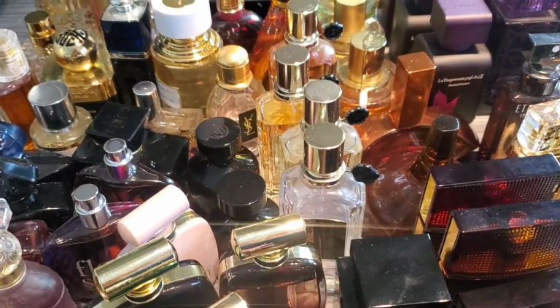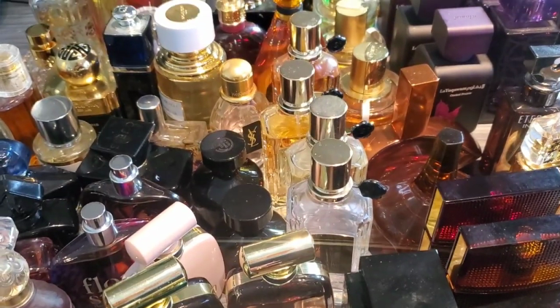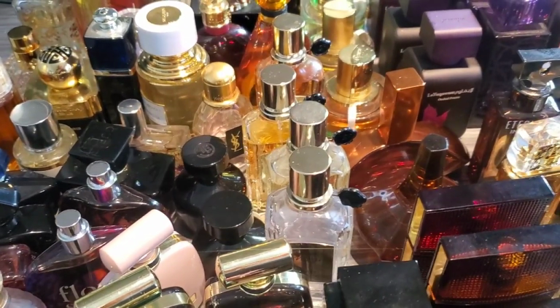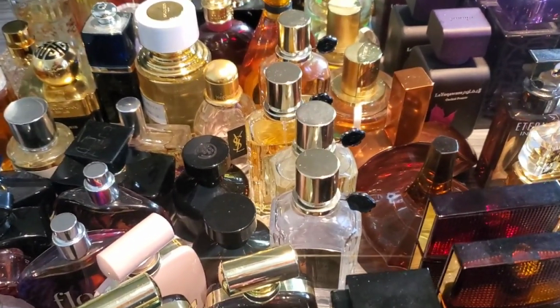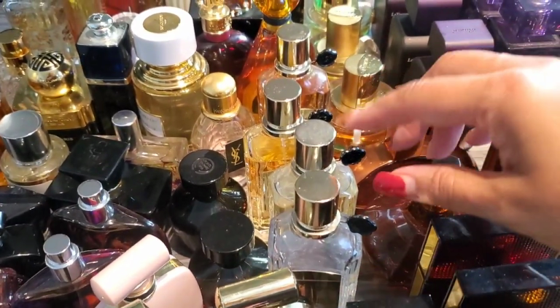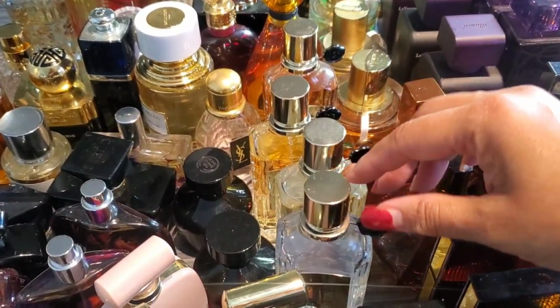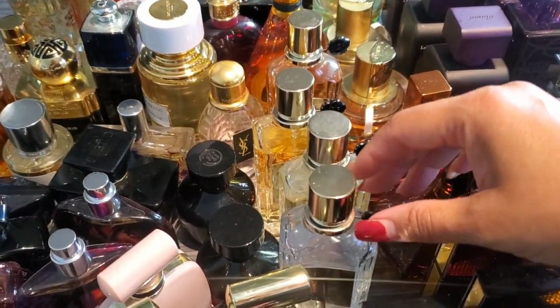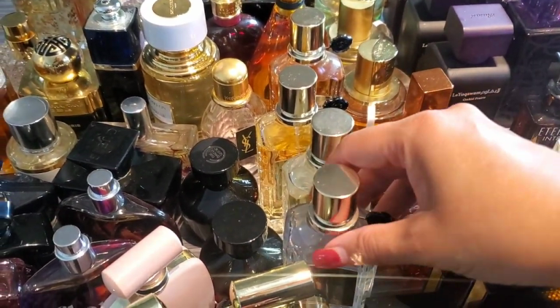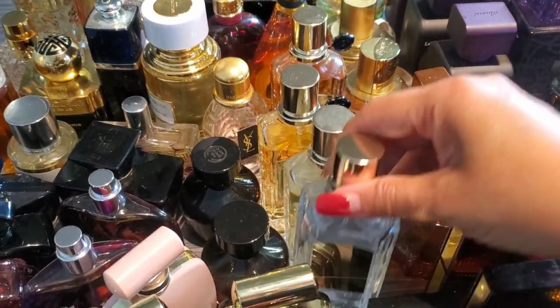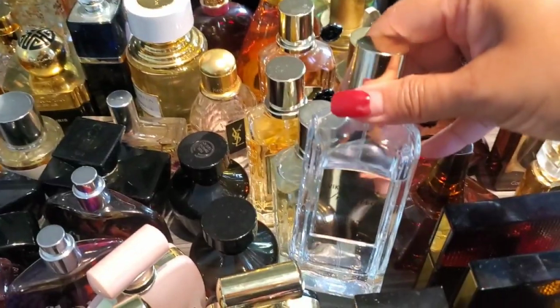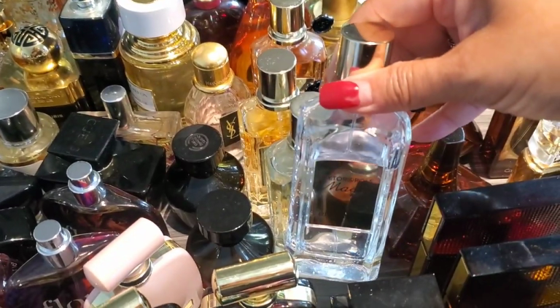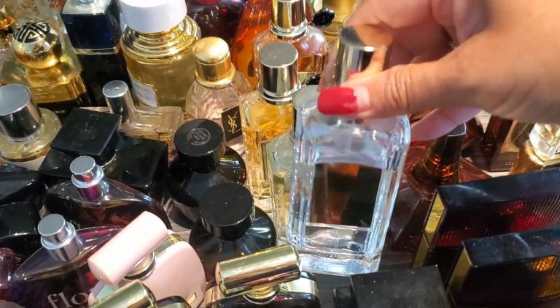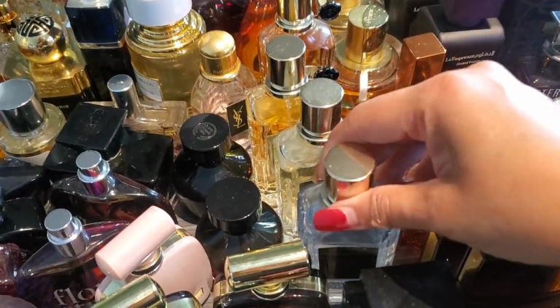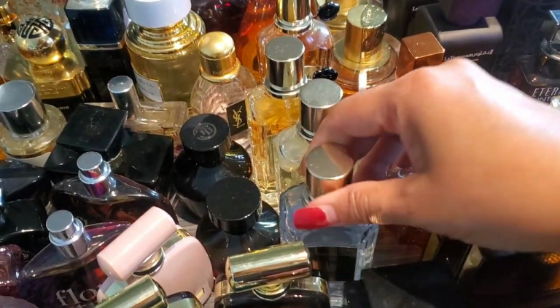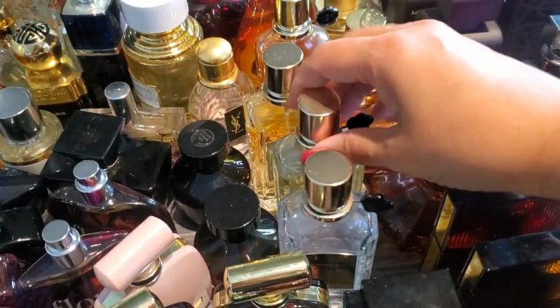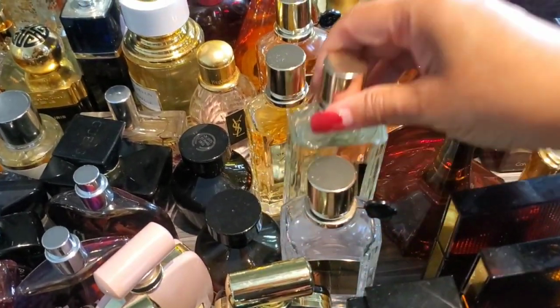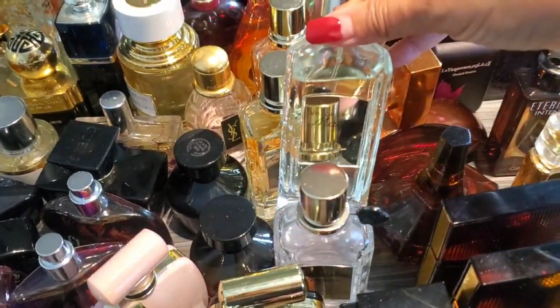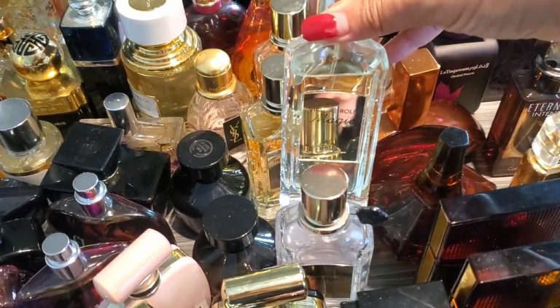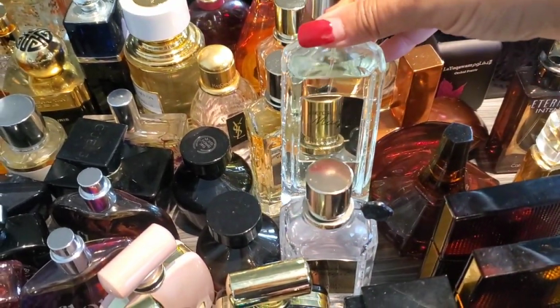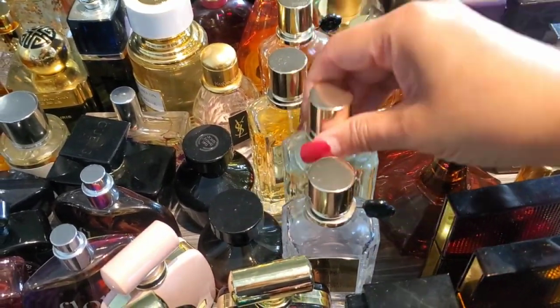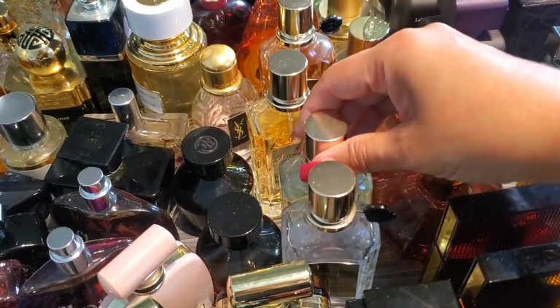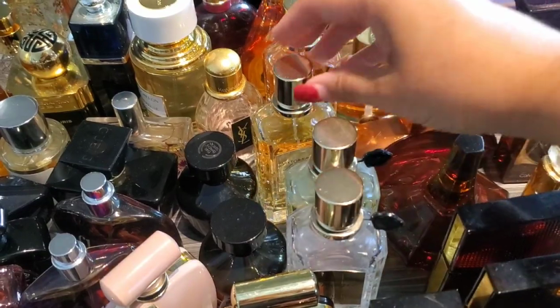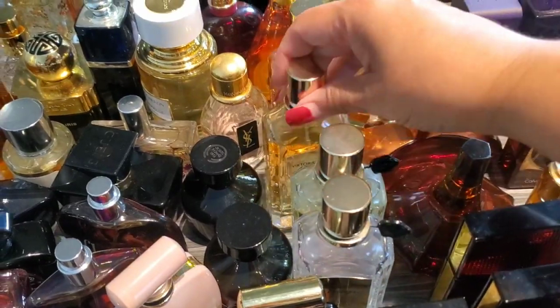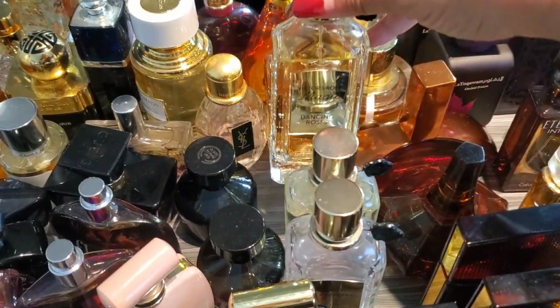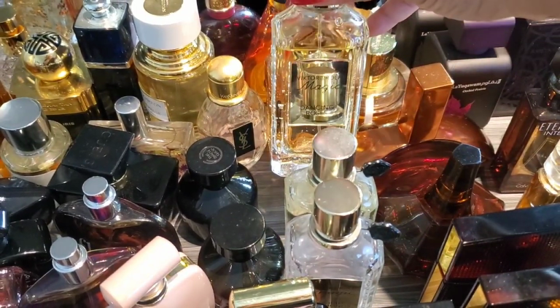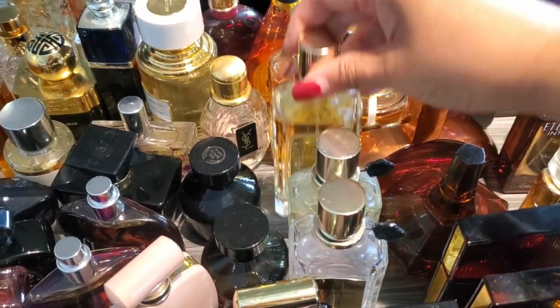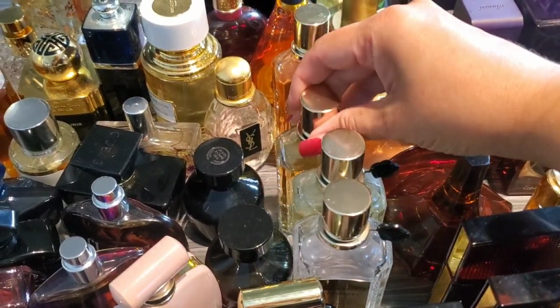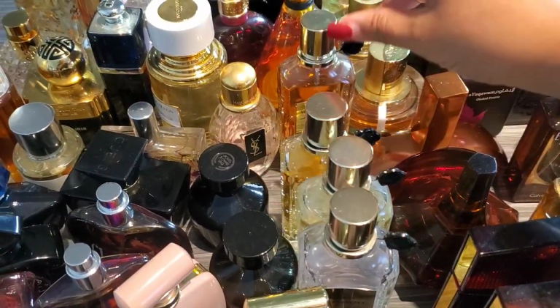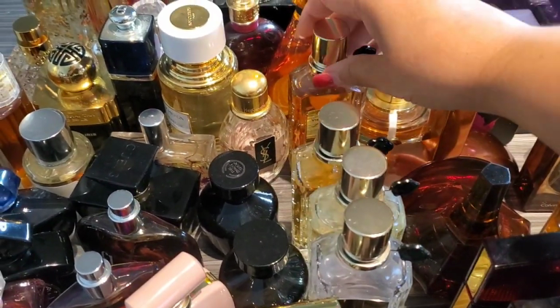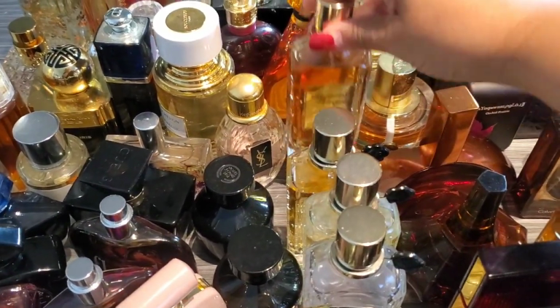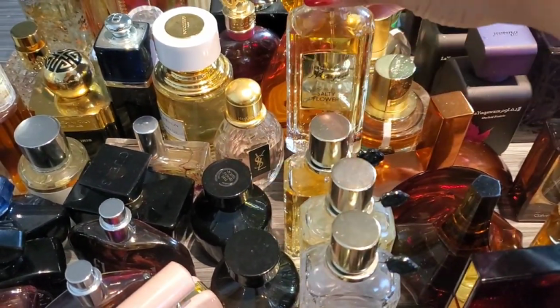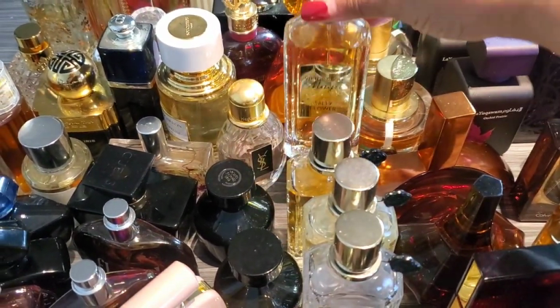Next up is Viktor & Rolf's Magic Collection. This is Liquid Diamonds, Sage Spell, Dancing Roses, and Salty Flower.